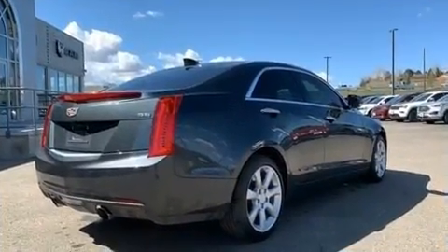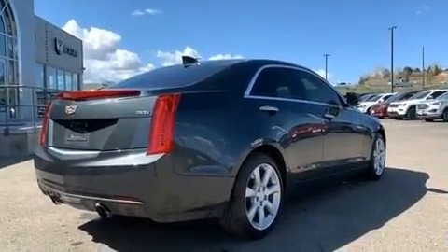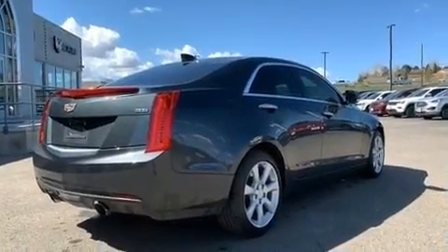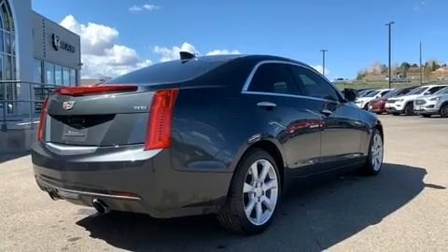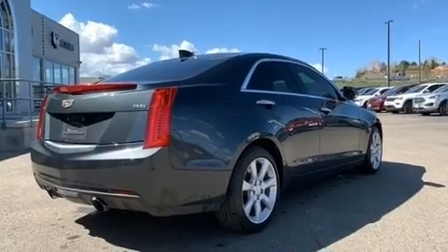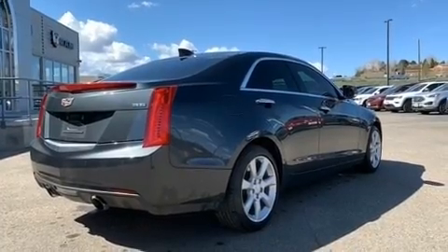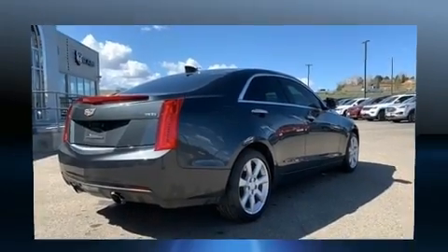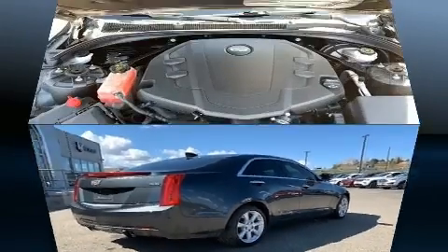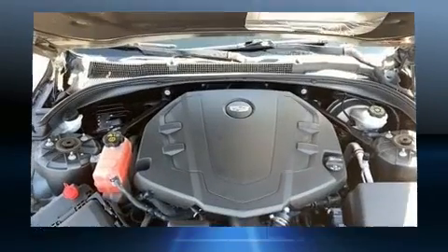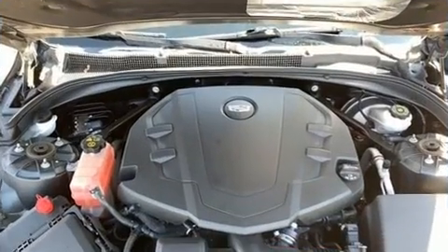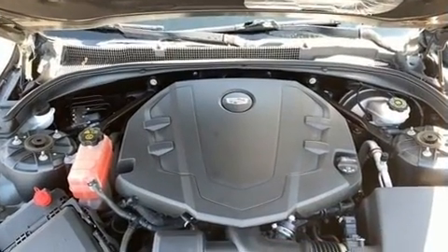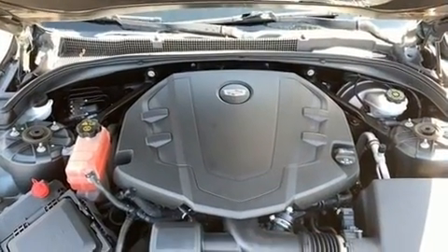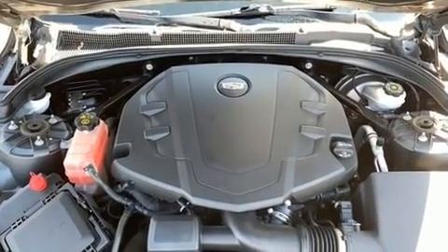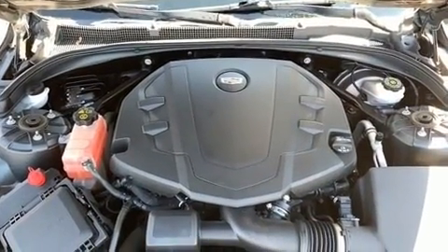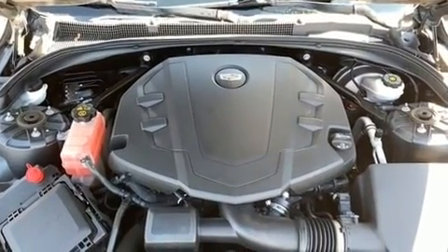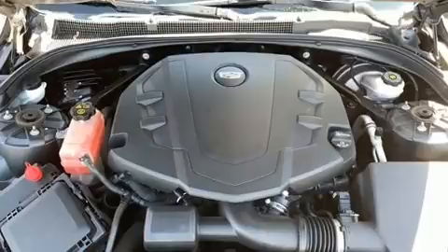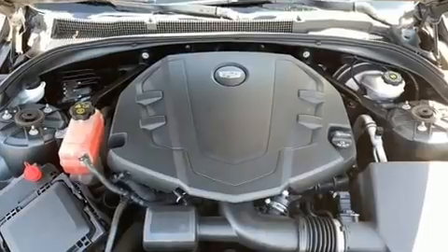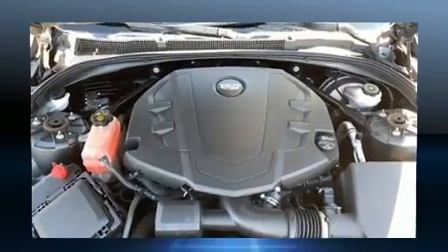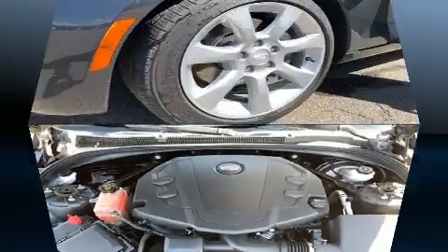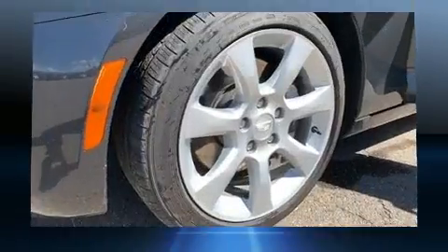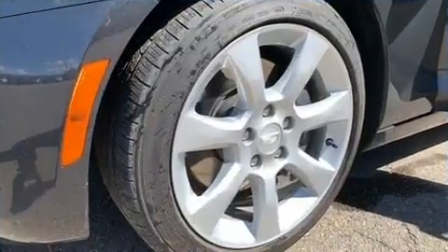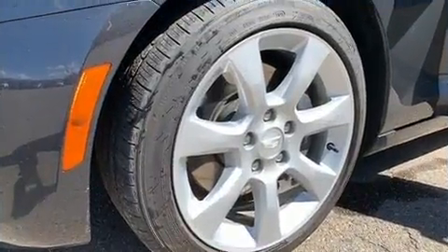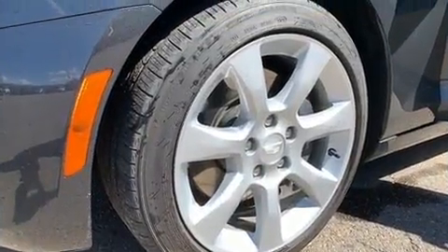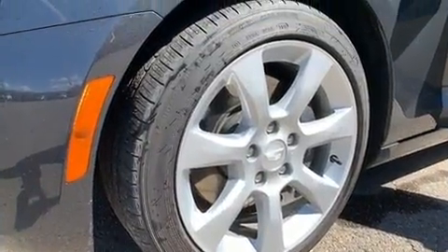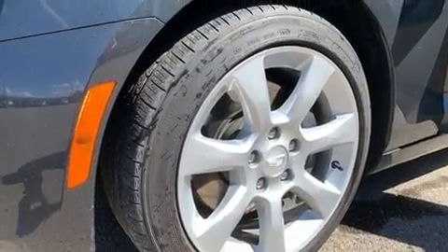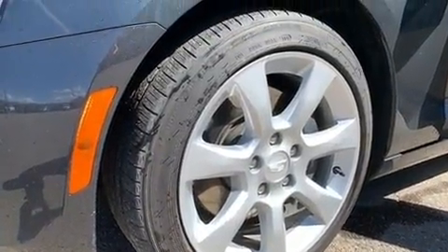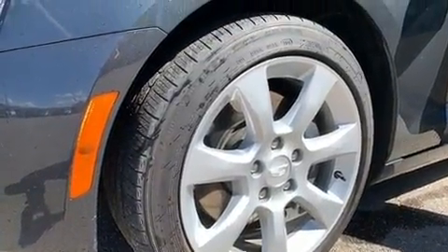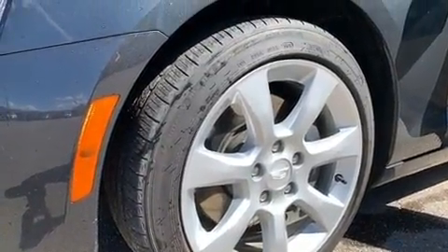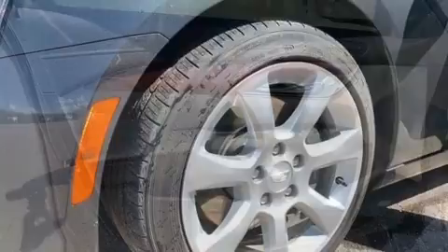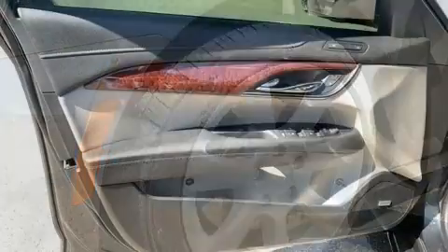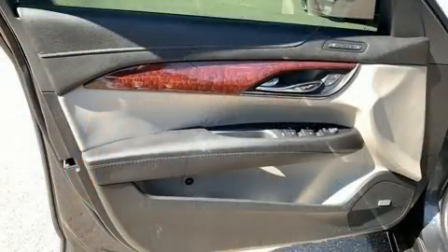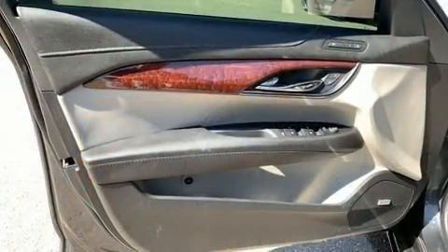With high-intensity discharge headlights illuminating your path, you'll always appreciate maximum visibility. Audio features include an AM-FM radio and 10 speakers, providing excellent sound throughout the cabin.